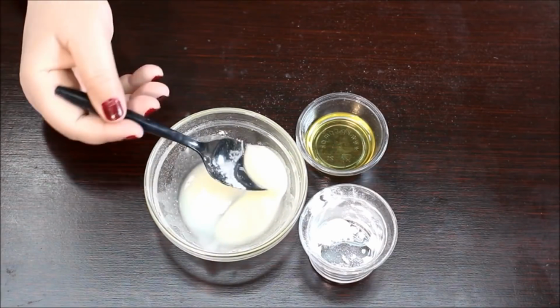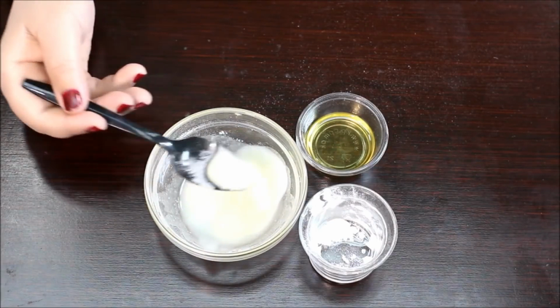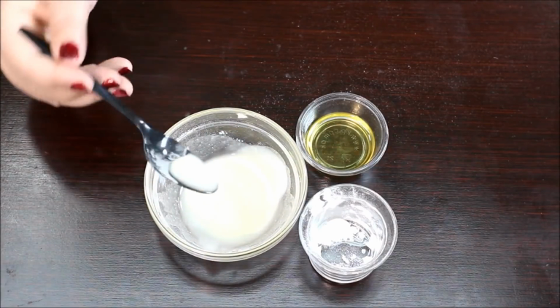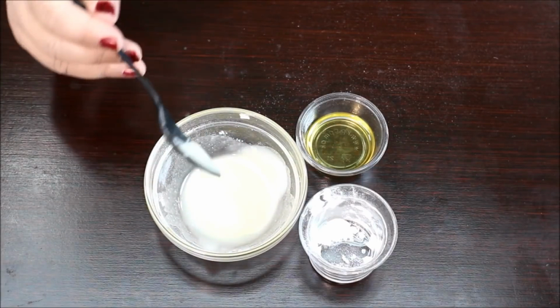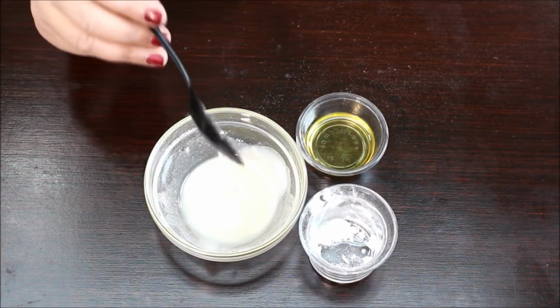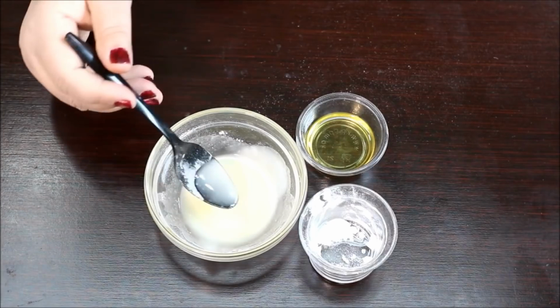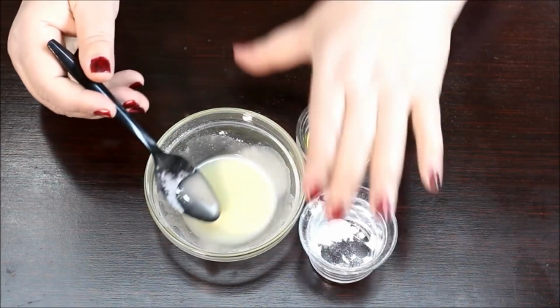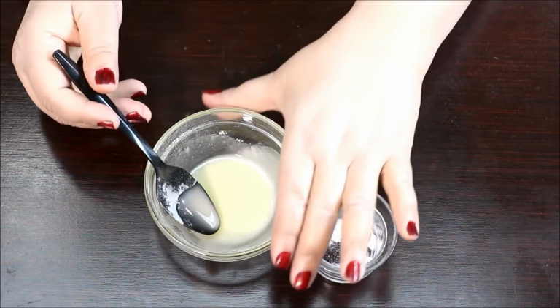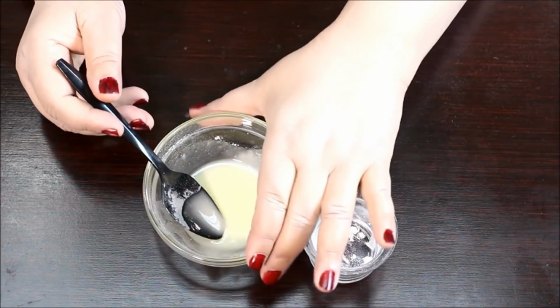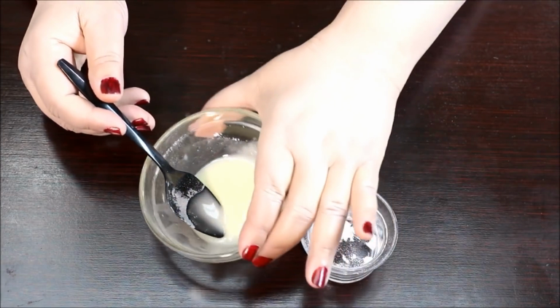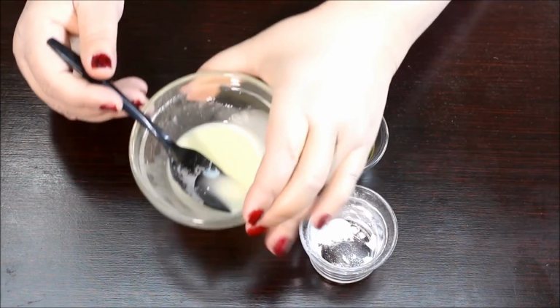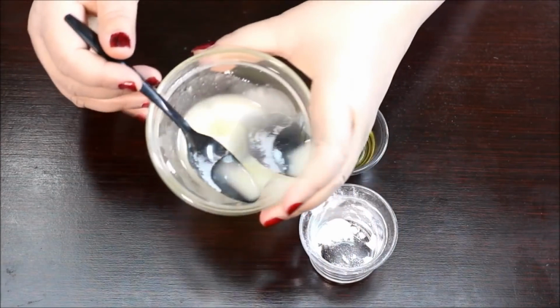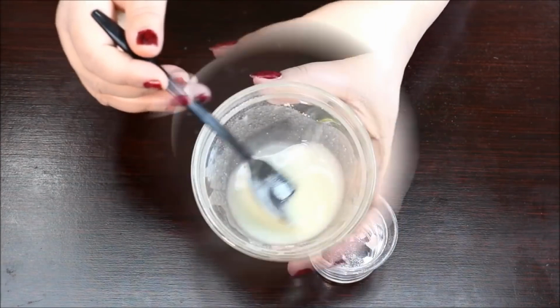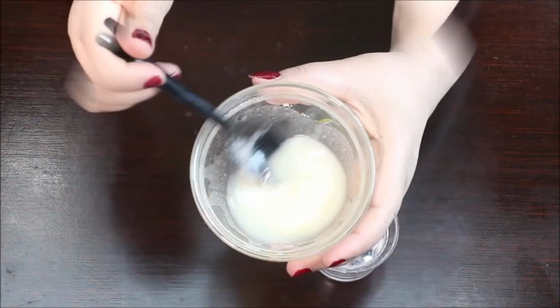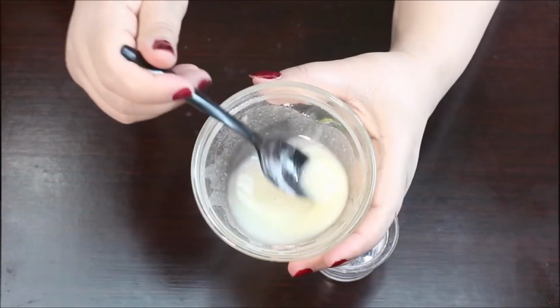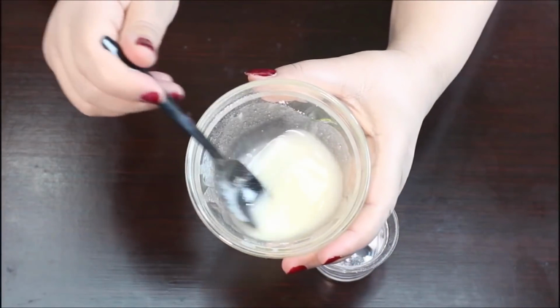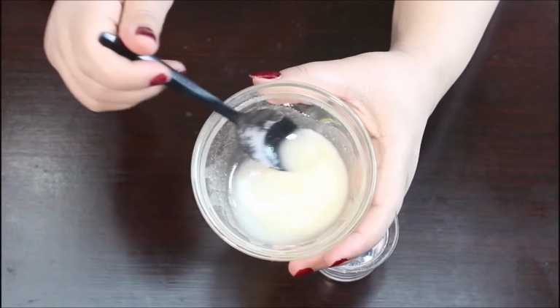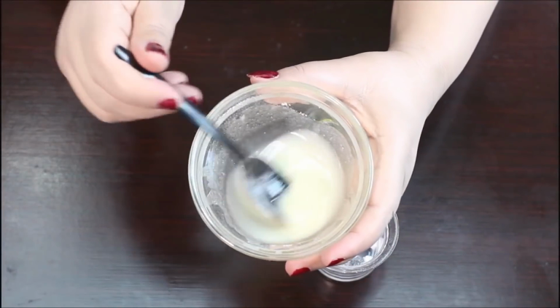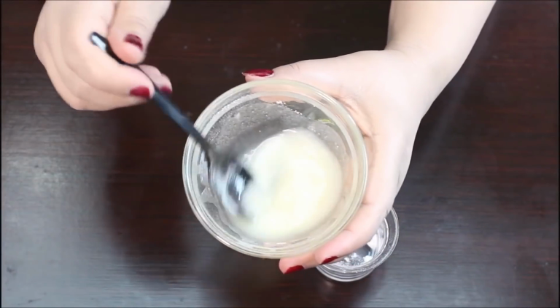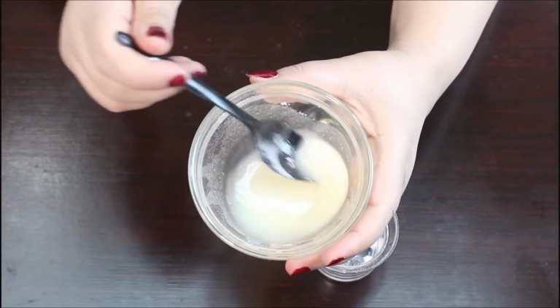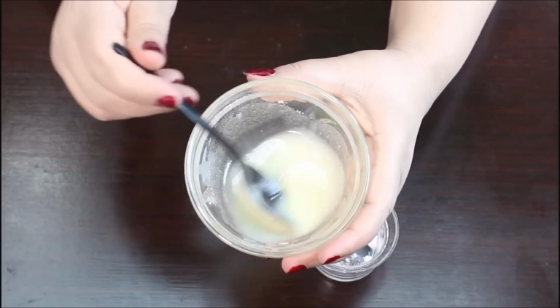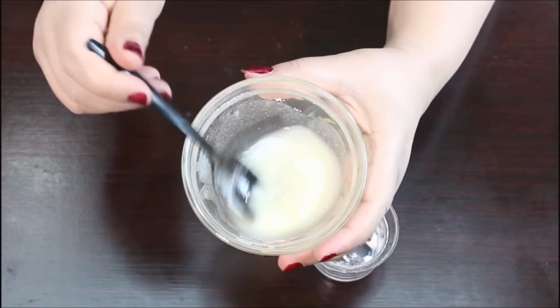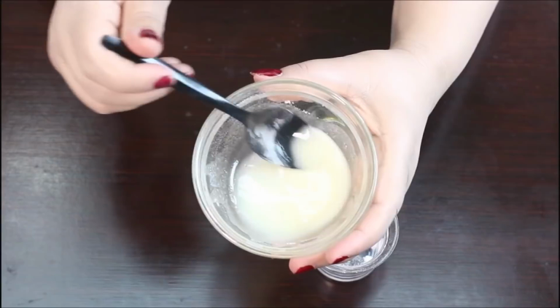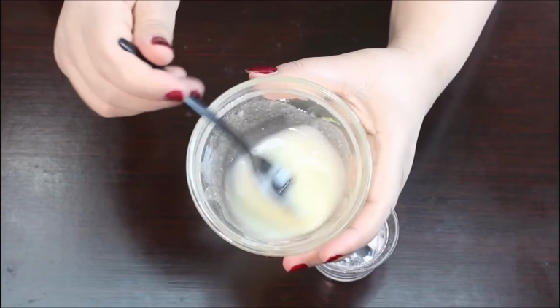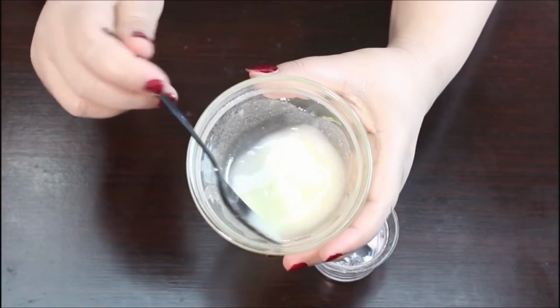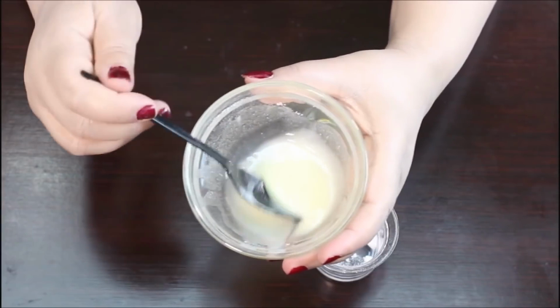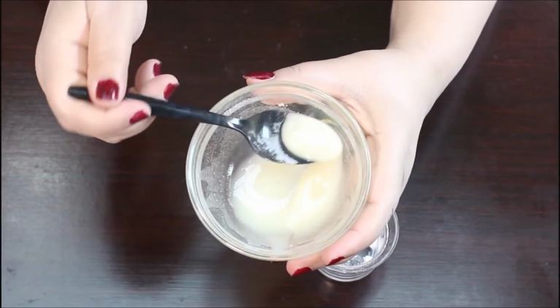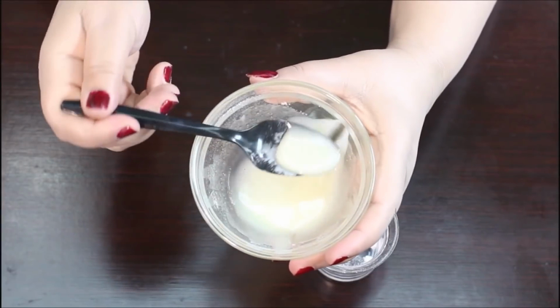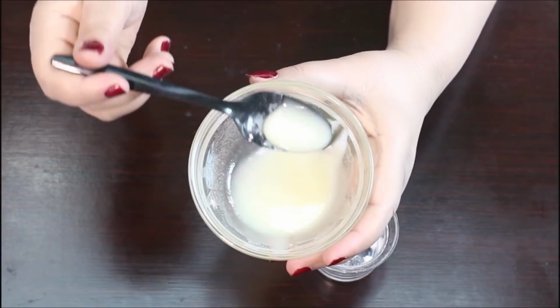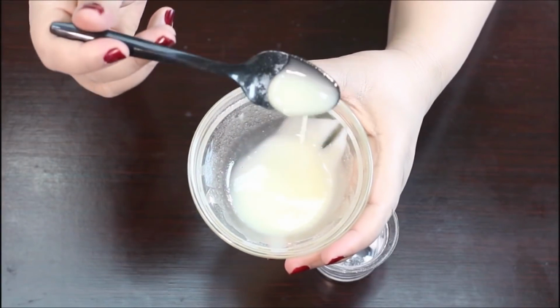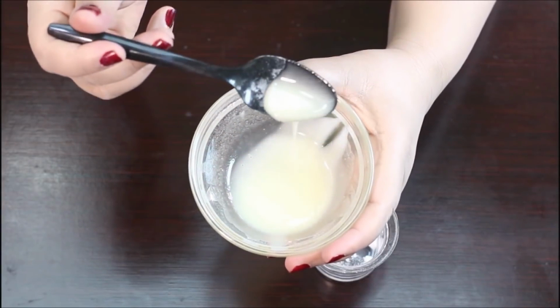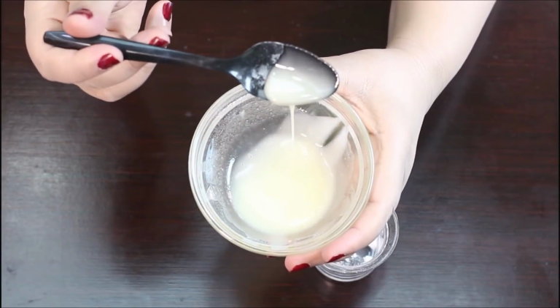Now it looks like our paste is ready. Make sure the consistency looks similar to what you see here — it shouldn't be too thick or too runny.